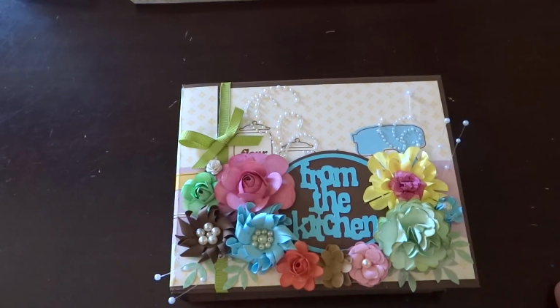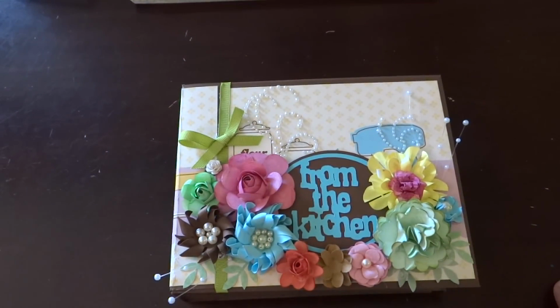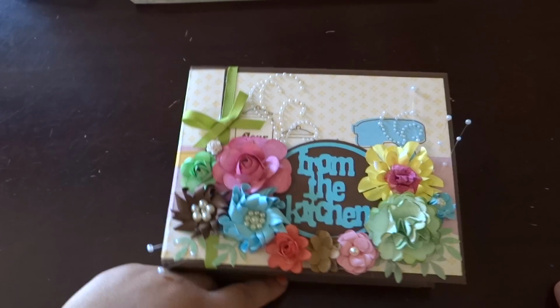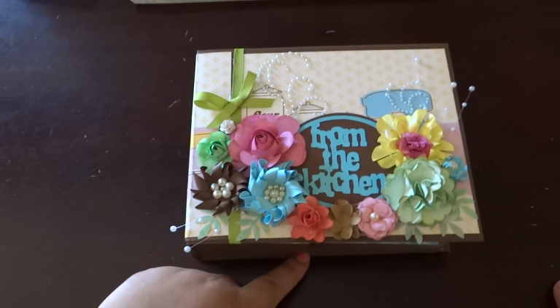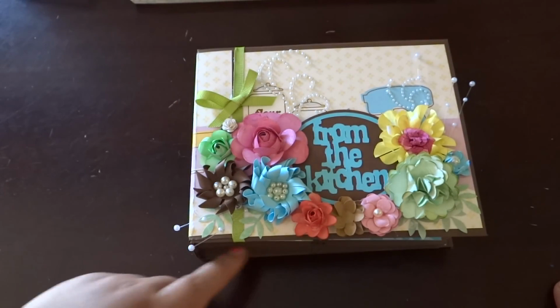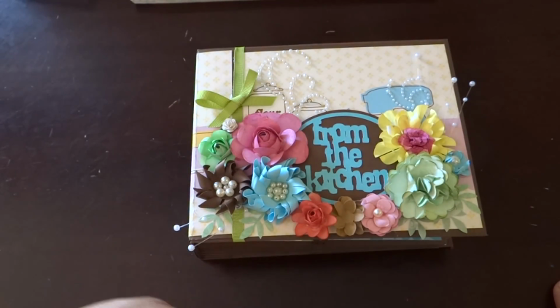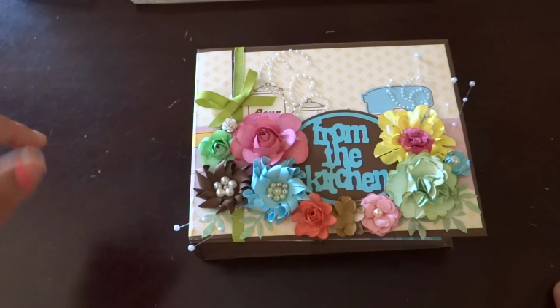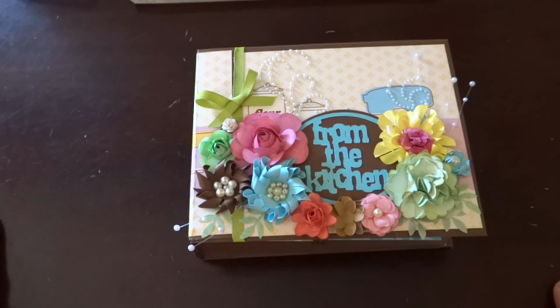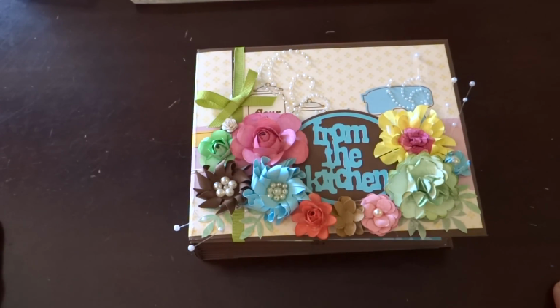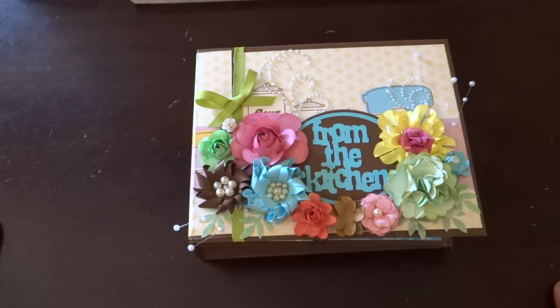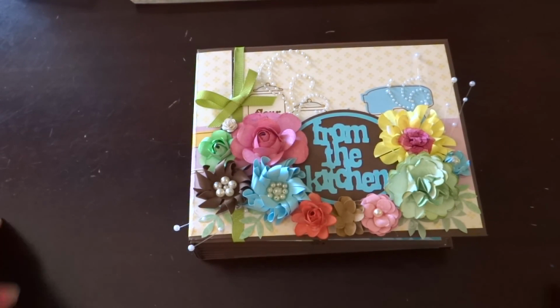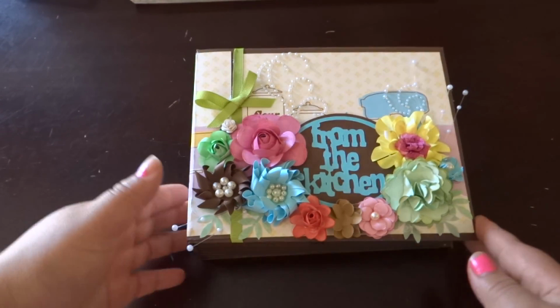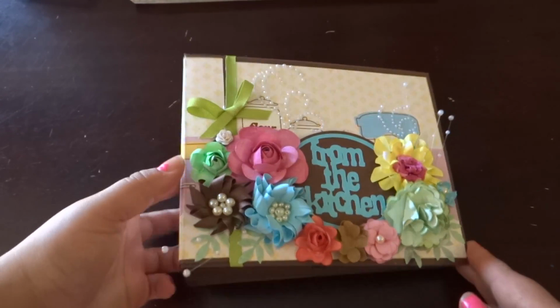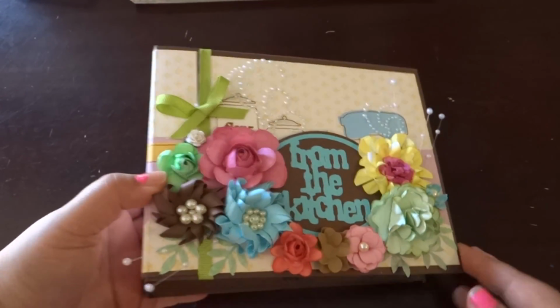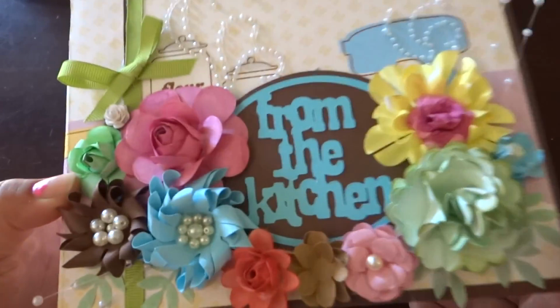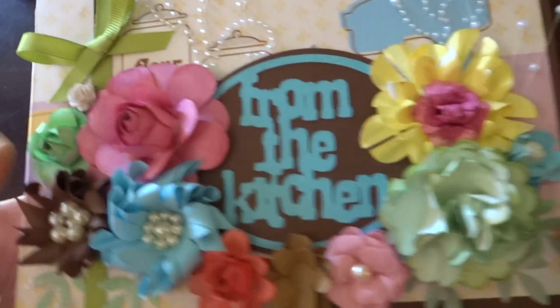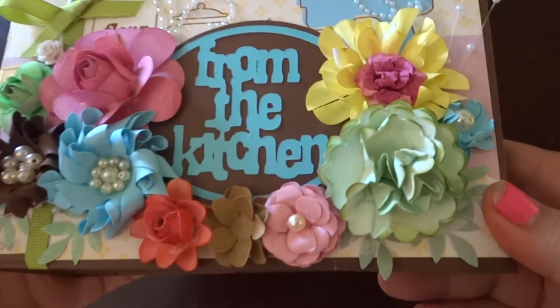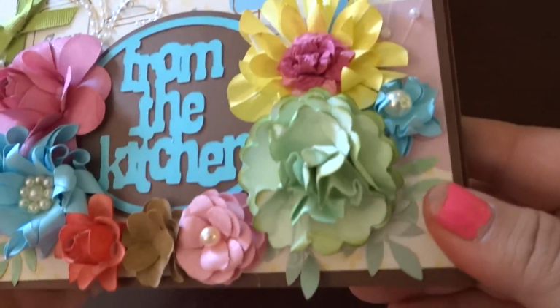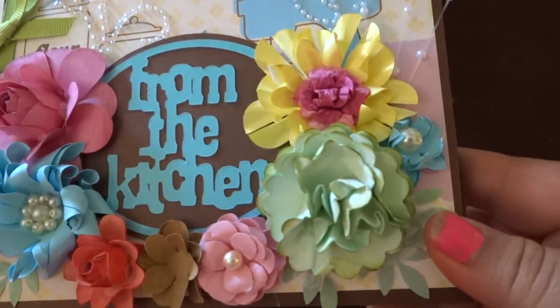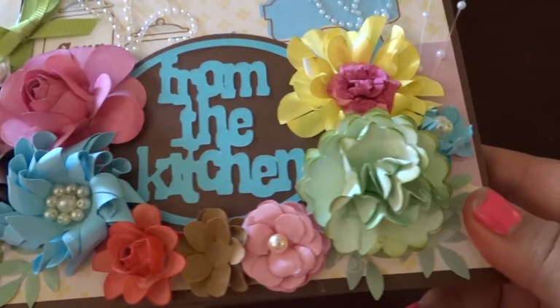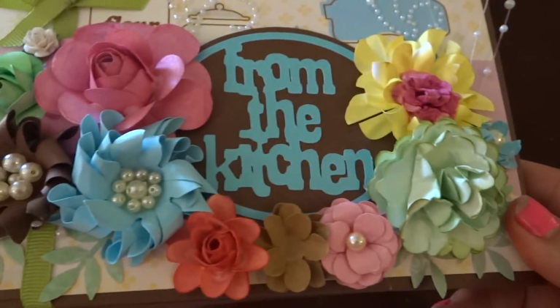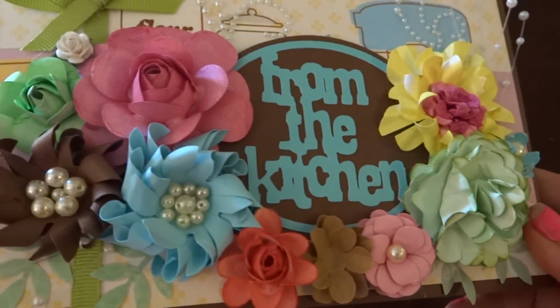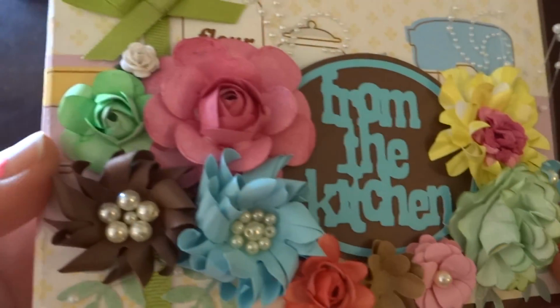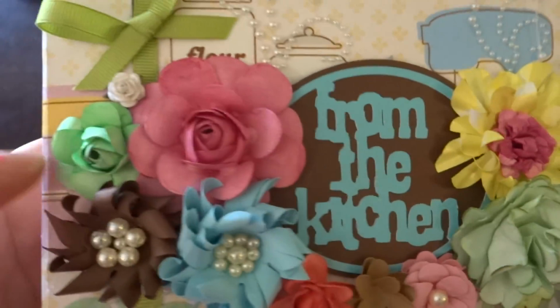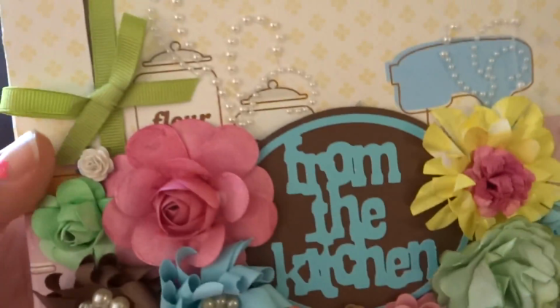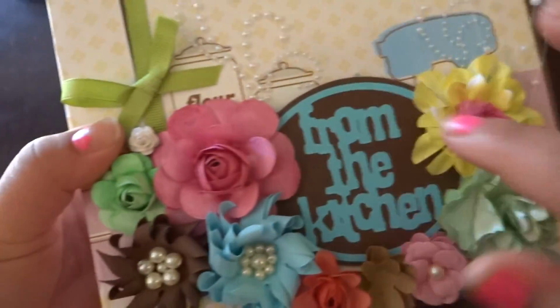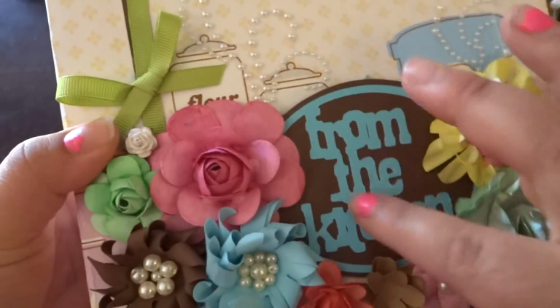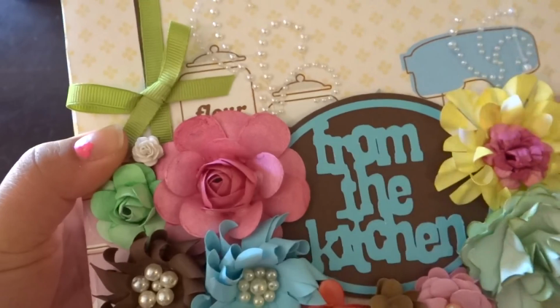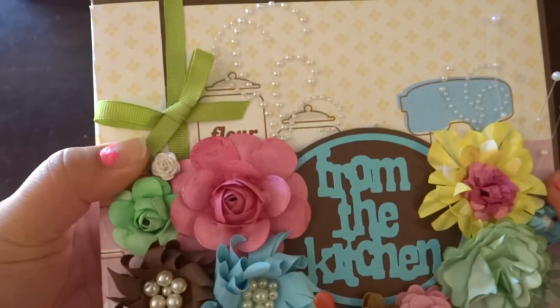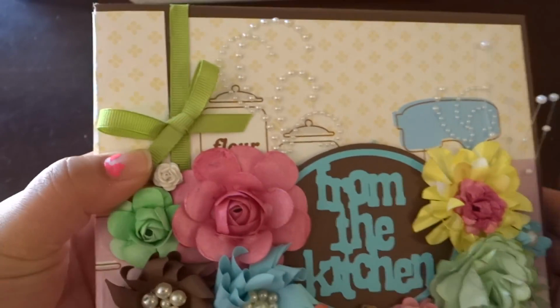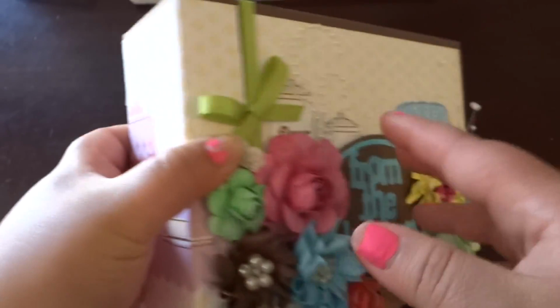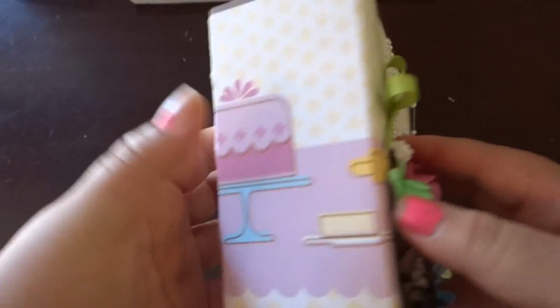So this mini album, I believe, is seven and a half by five and a half. I decorated the front, of course, with my homemade flowers. And then all the cuts are from the kitchen cartridge.